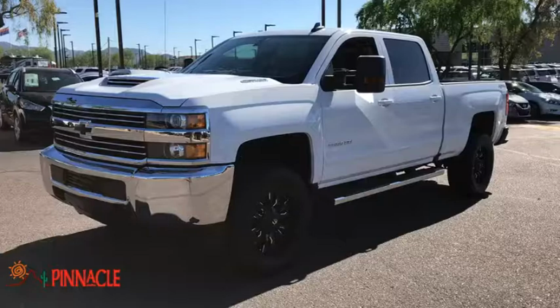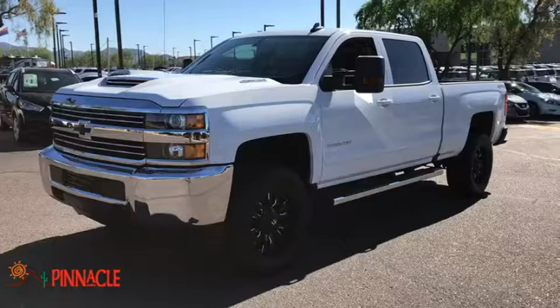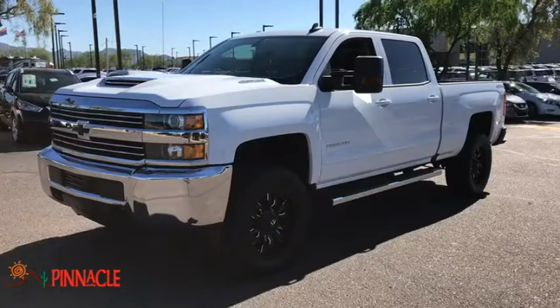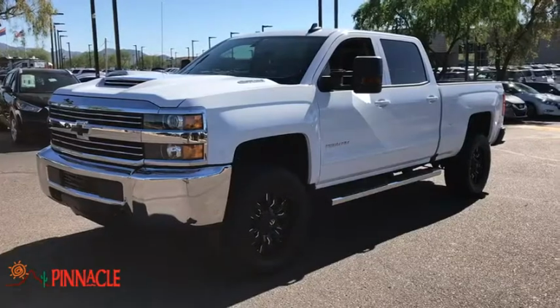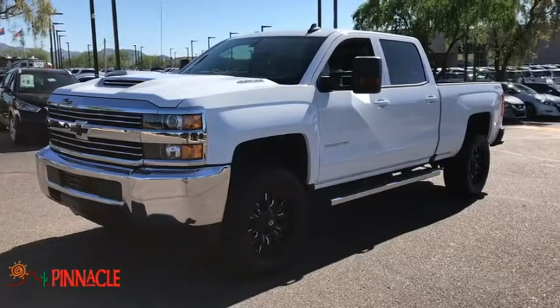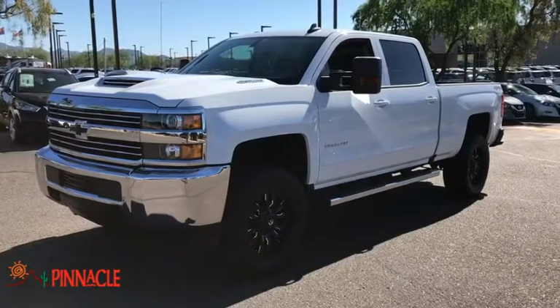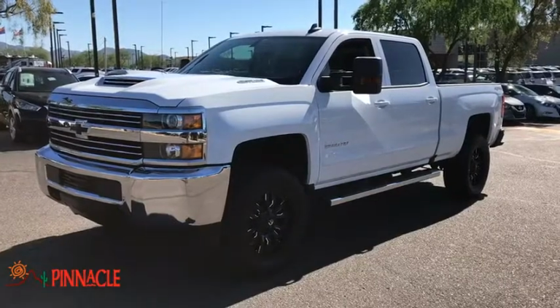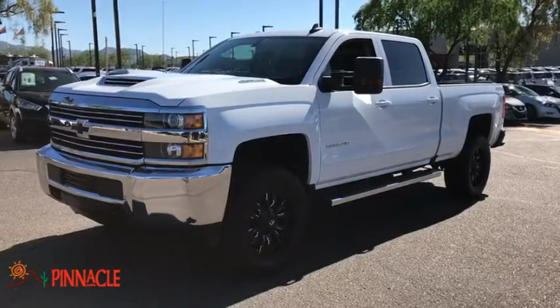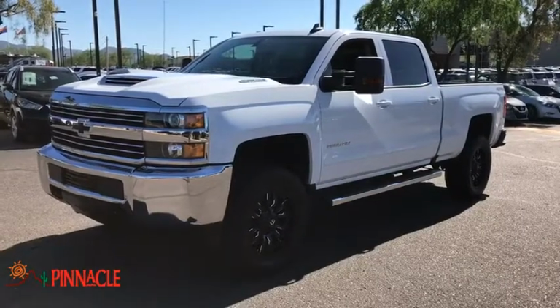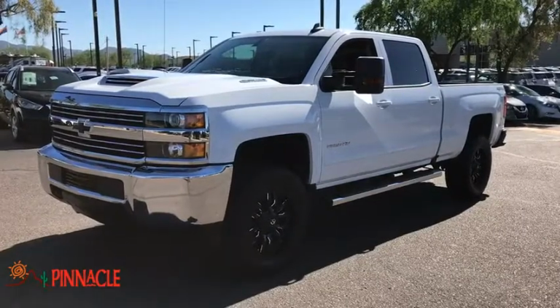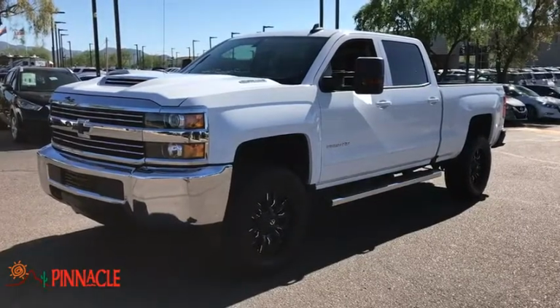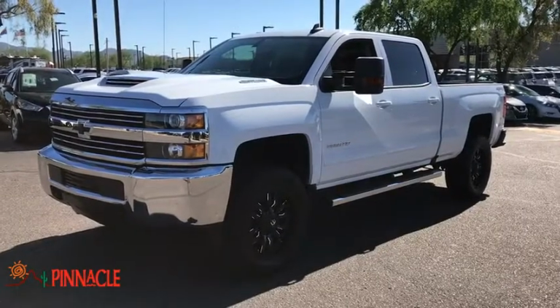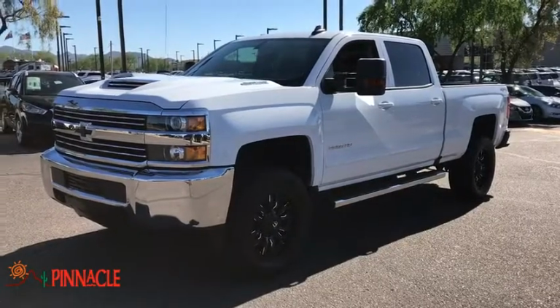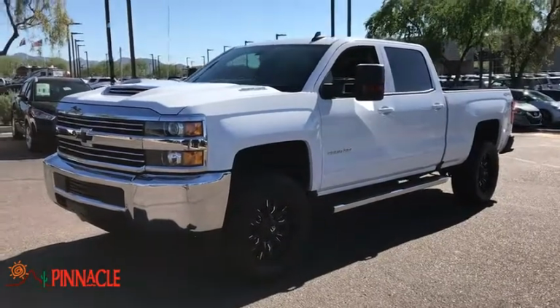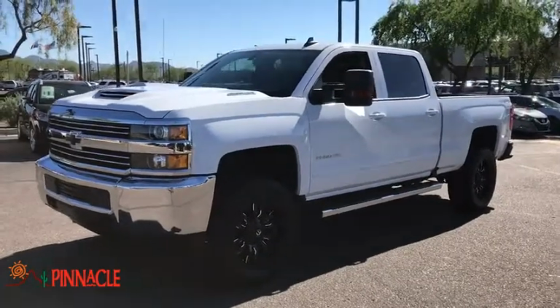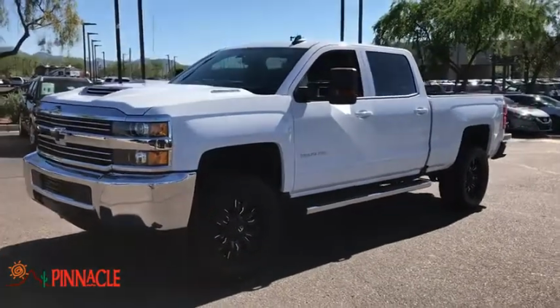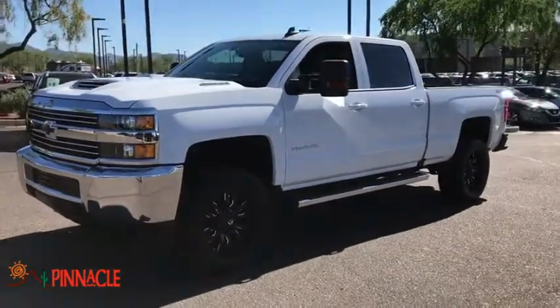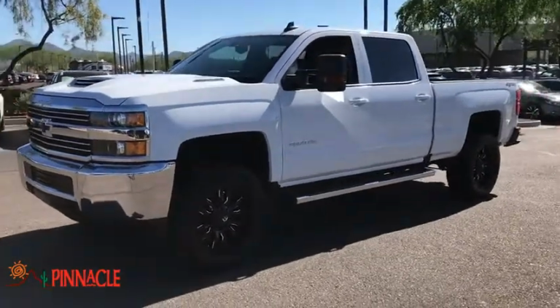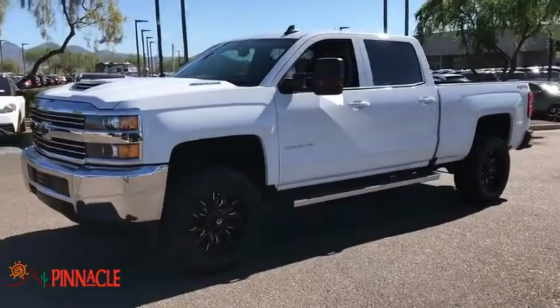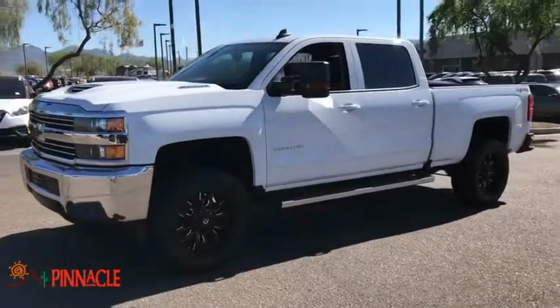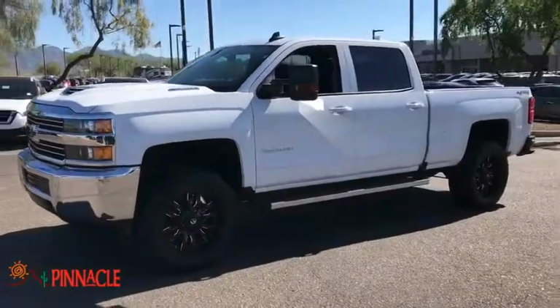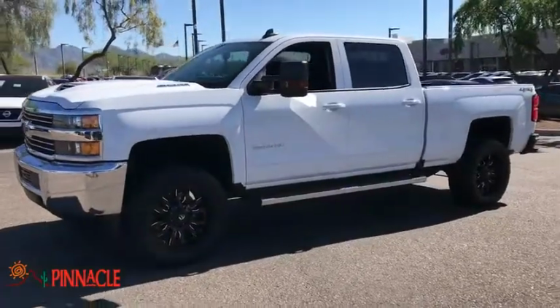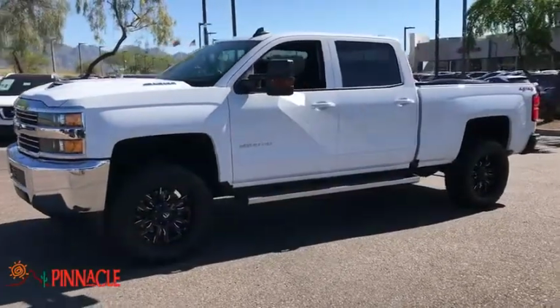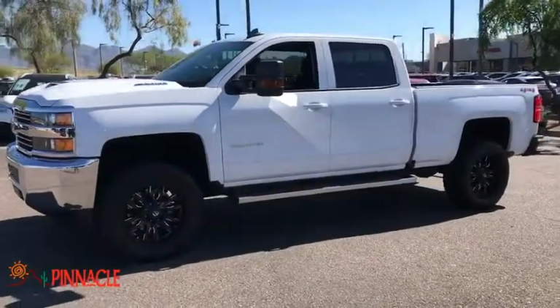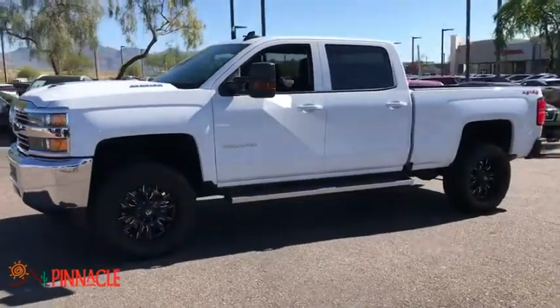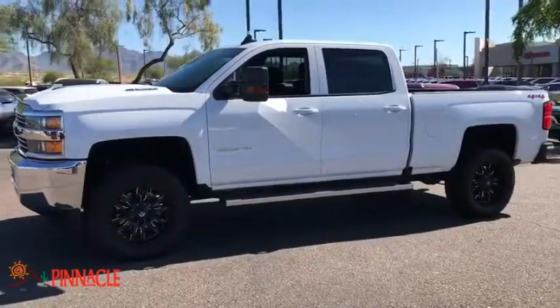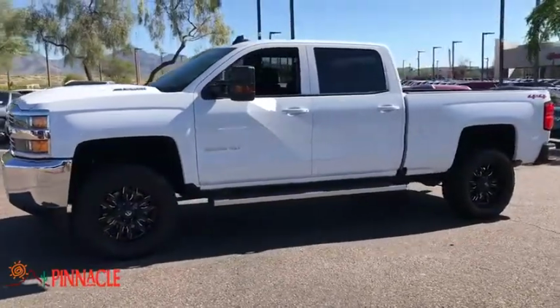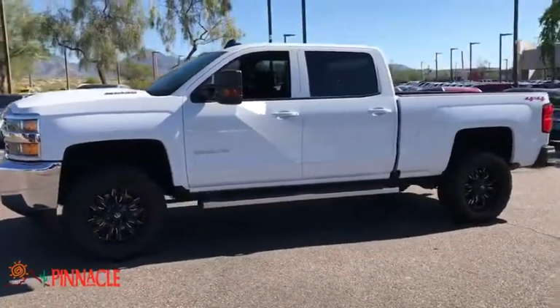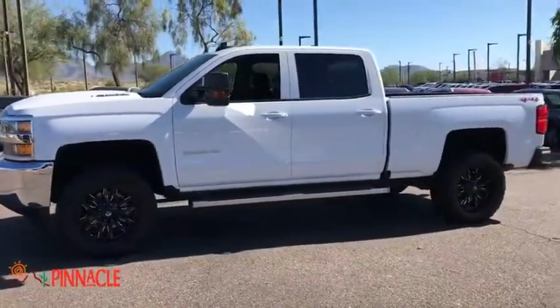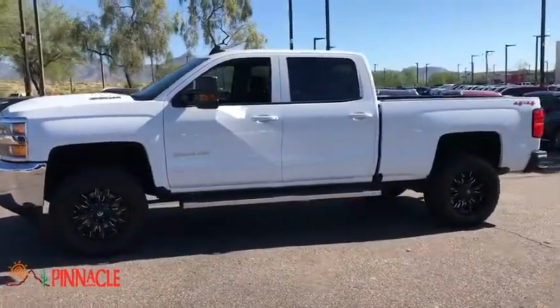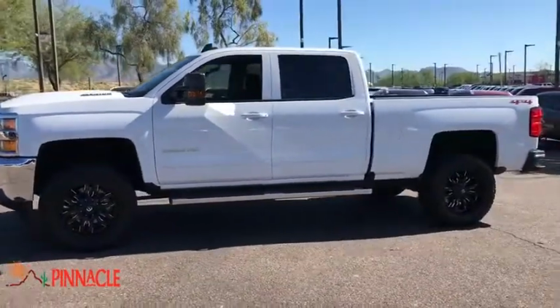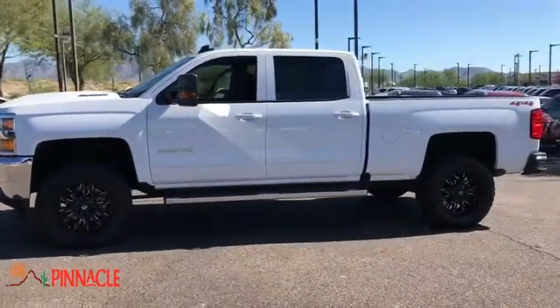The 2018 Chevrolet Silverado 2500 HD. This pickup truck pulls unlike any other. This vehicle has less than 6,000 miles.